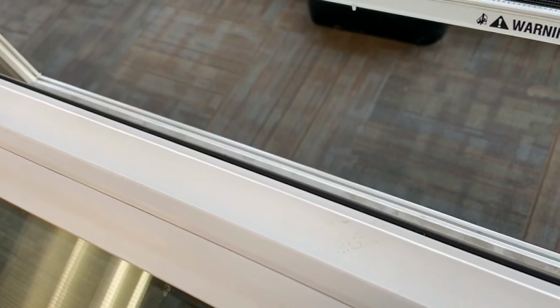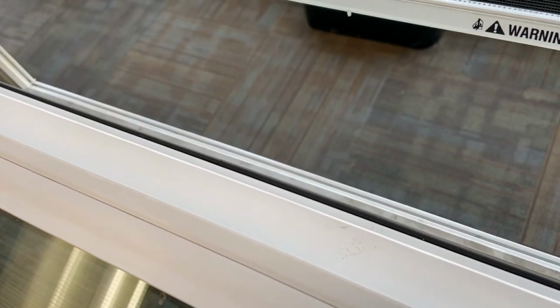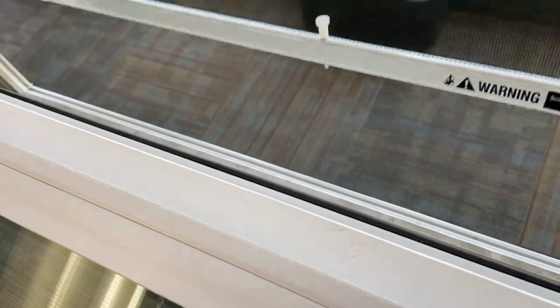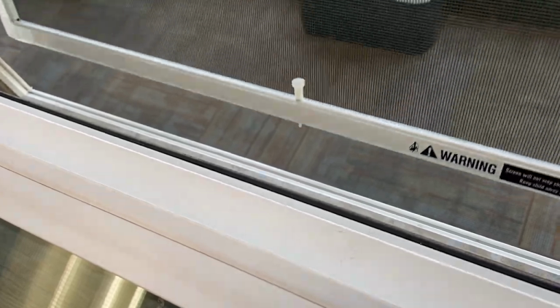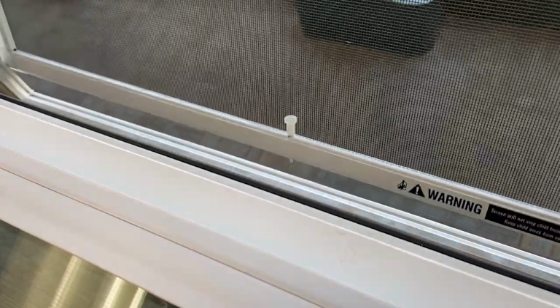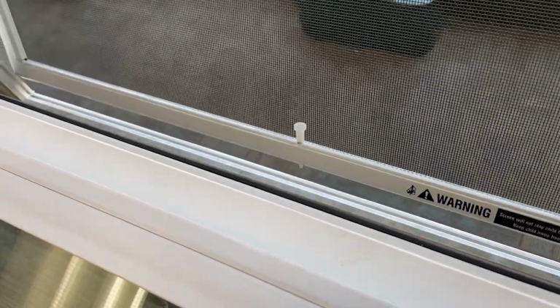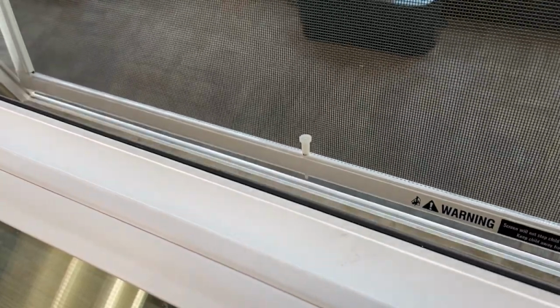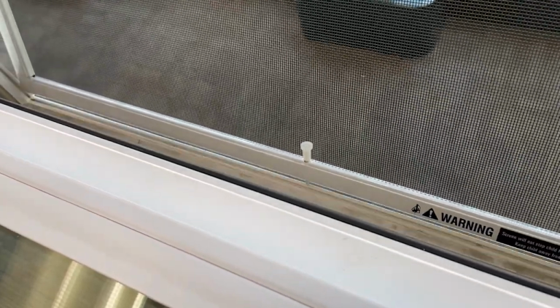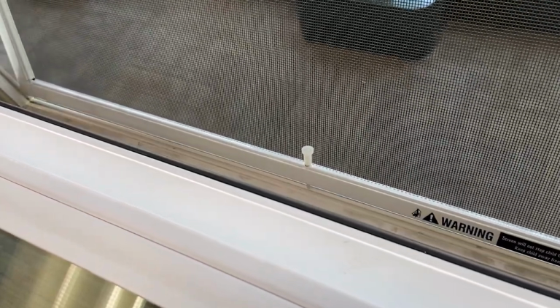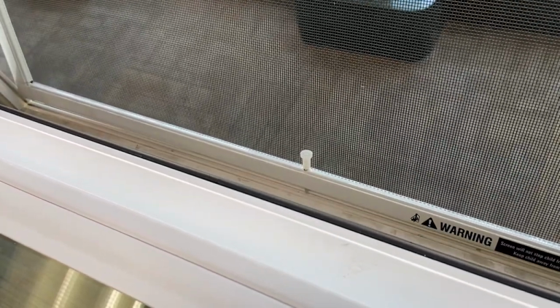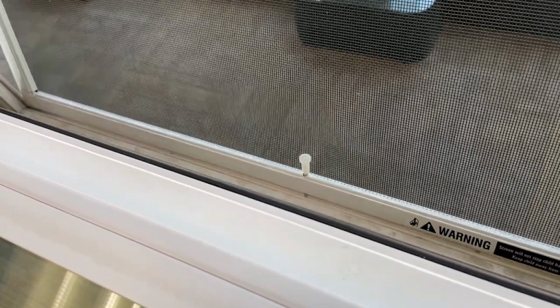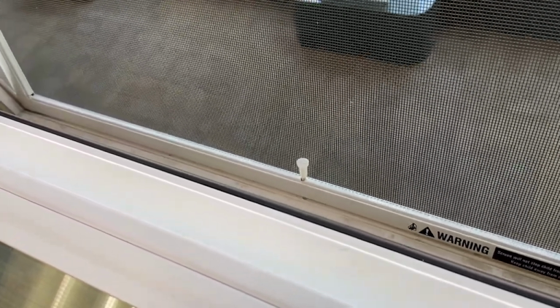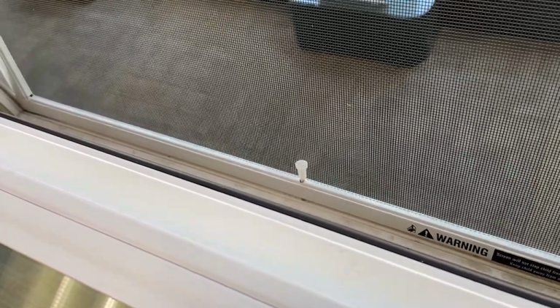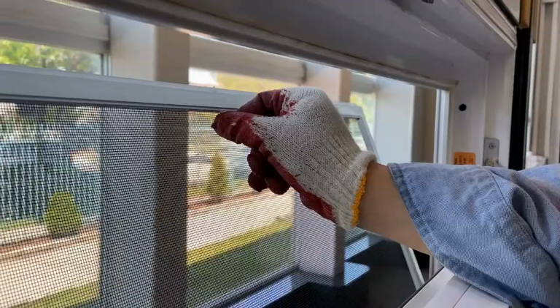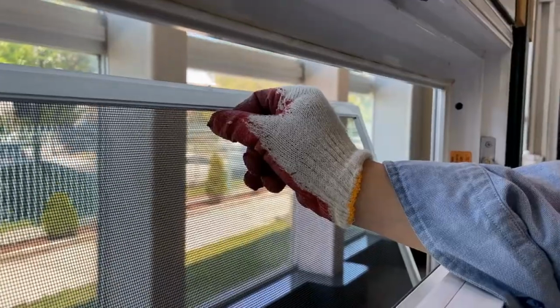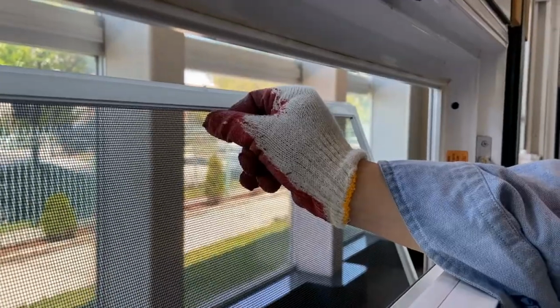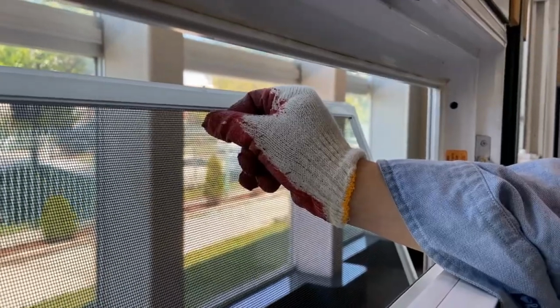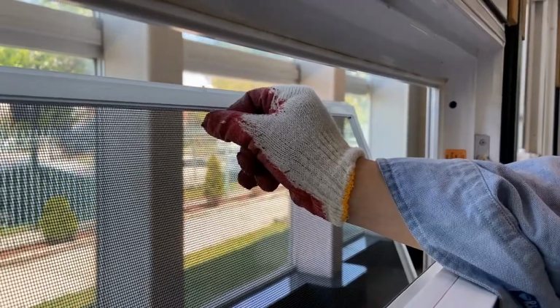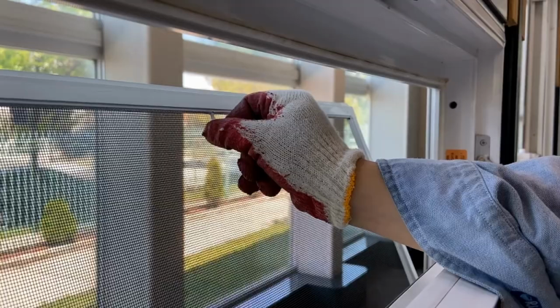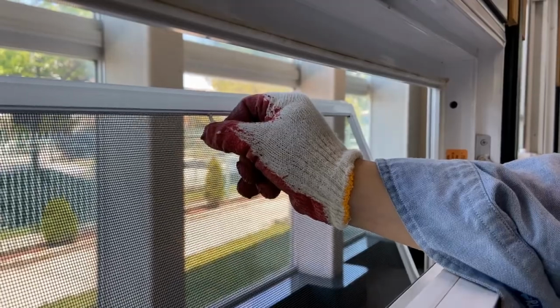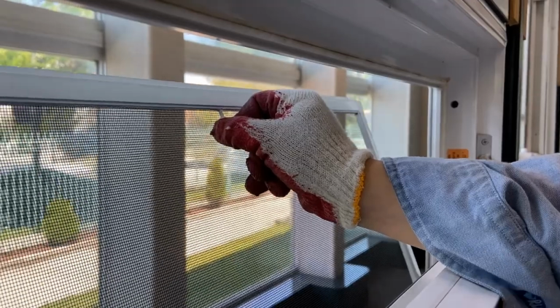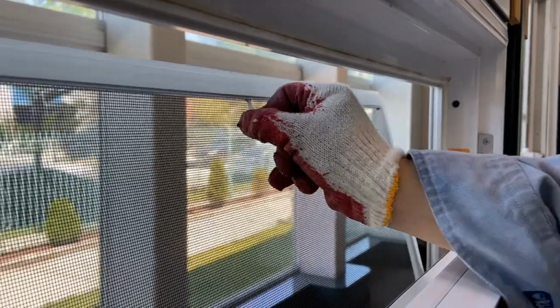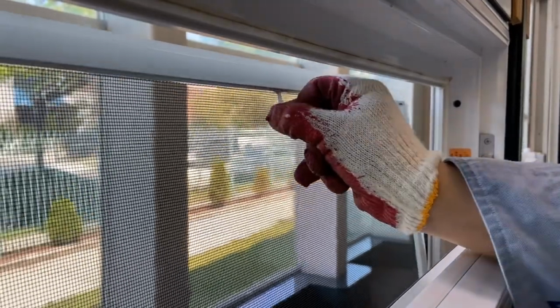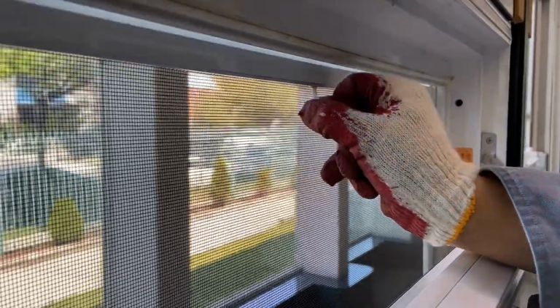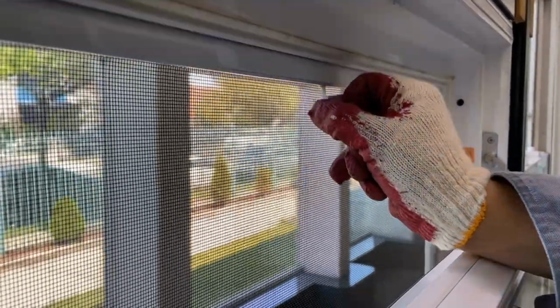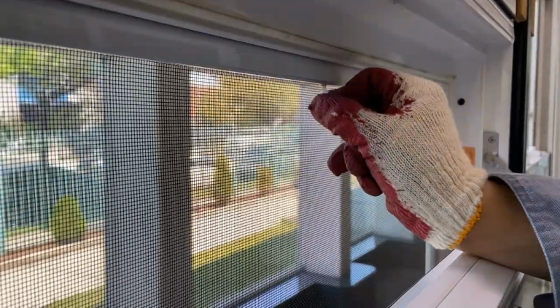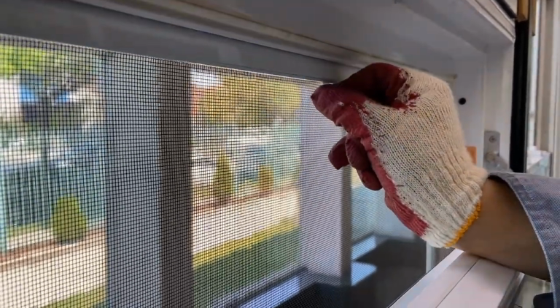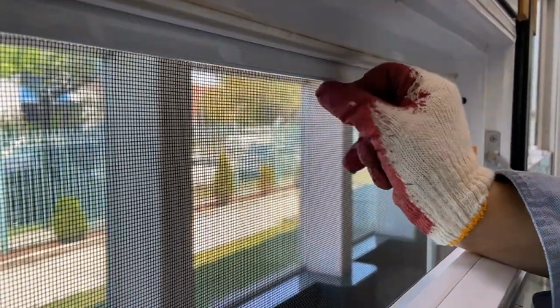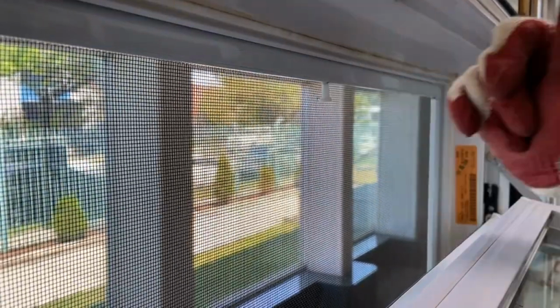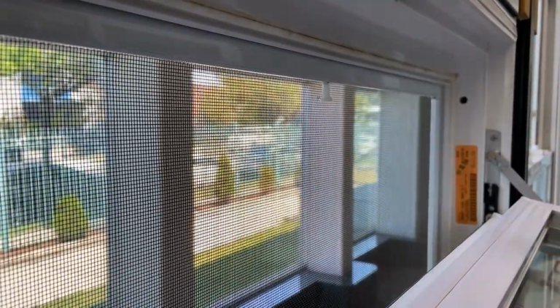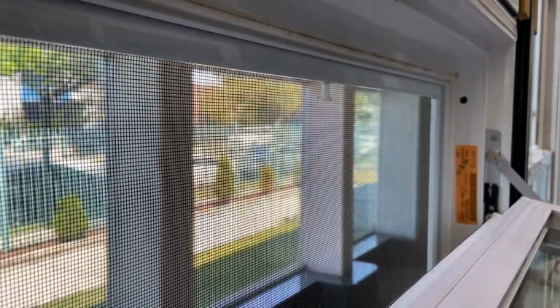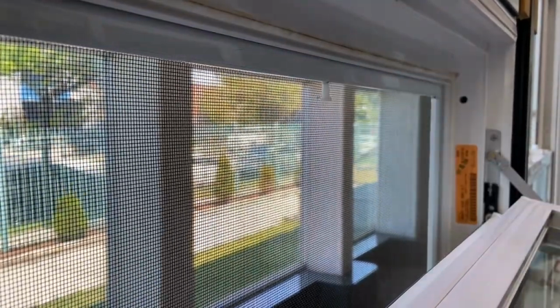To install the screen, align the bottom pin back into the track. Then while pulling down on the pin, pull the screen inwards and push the pin back up when the screen is aligned.